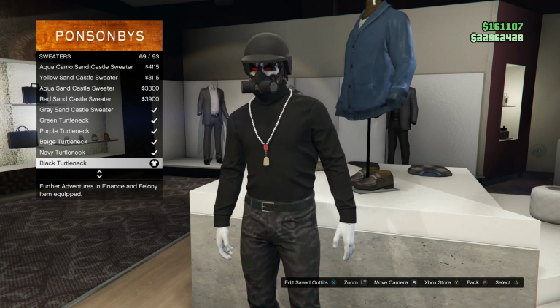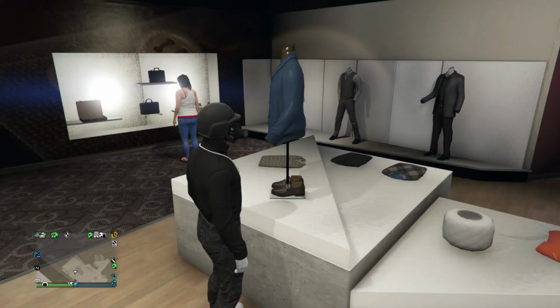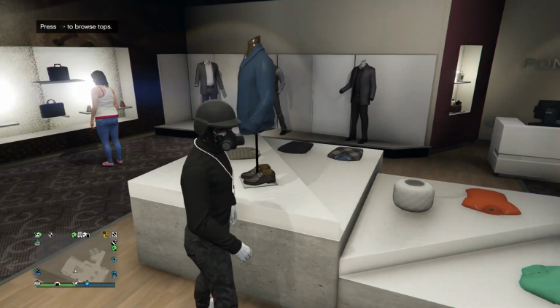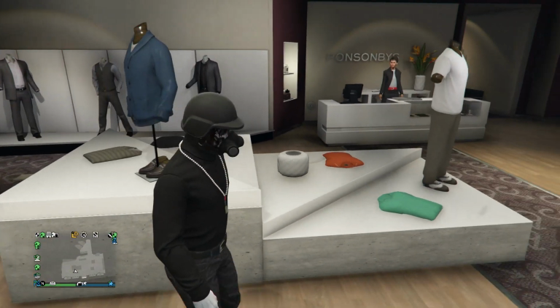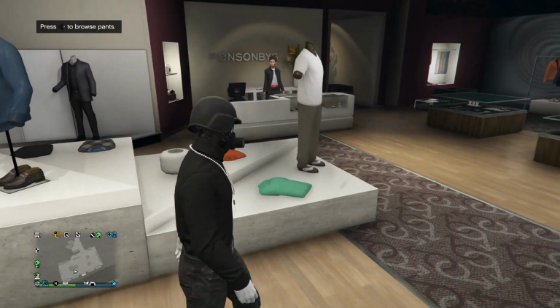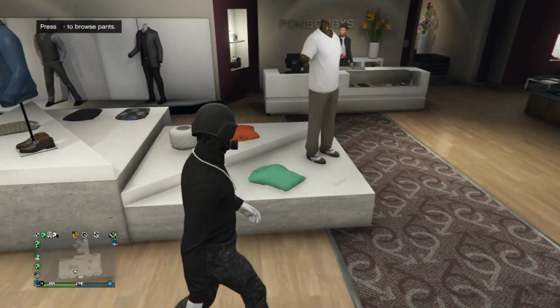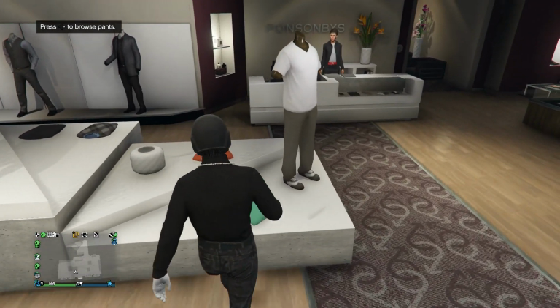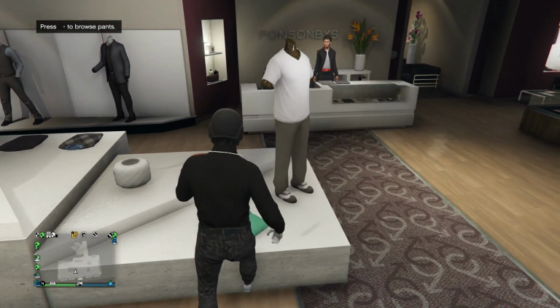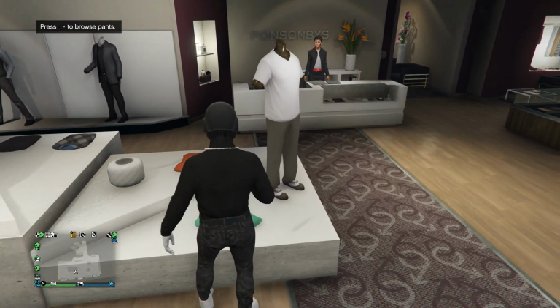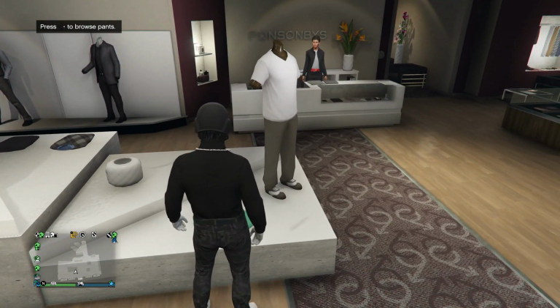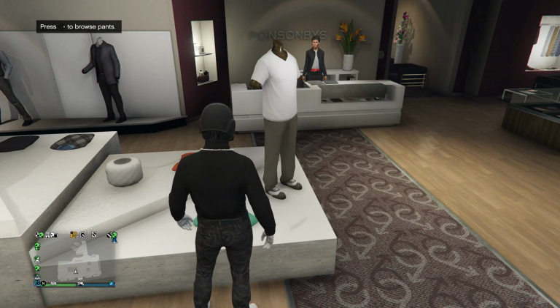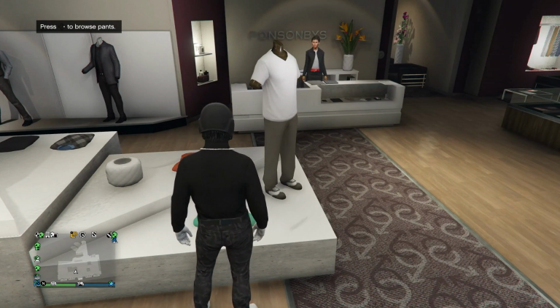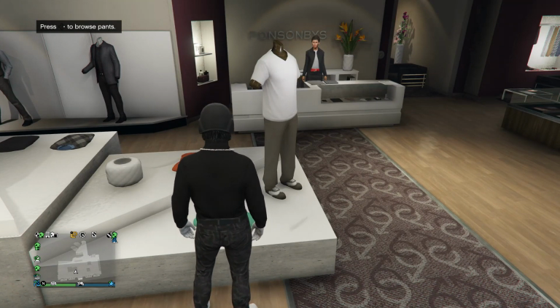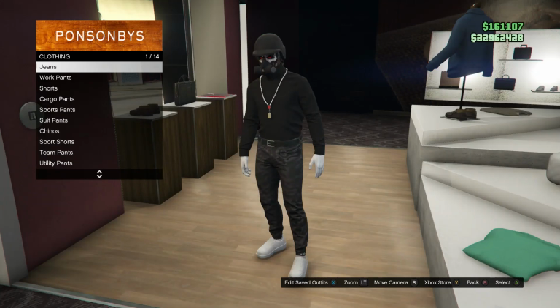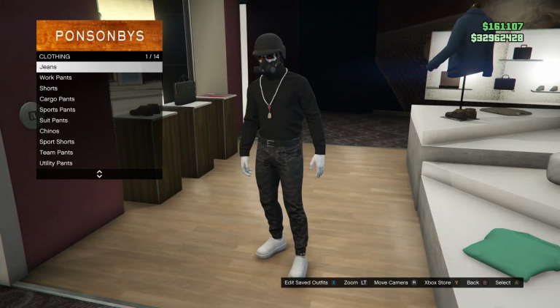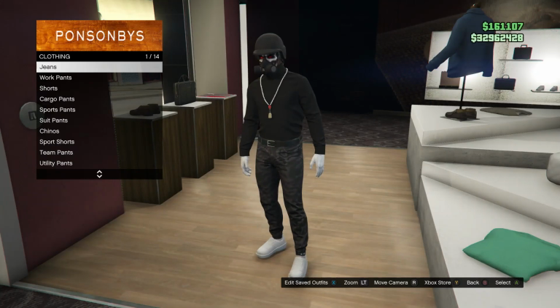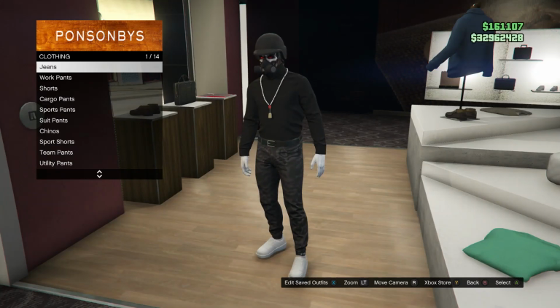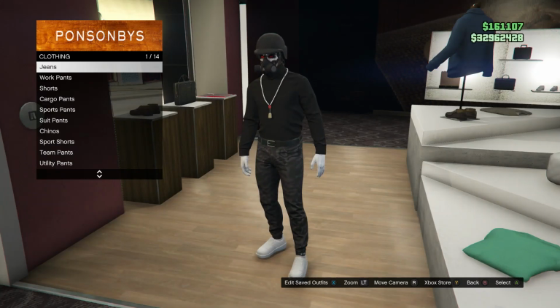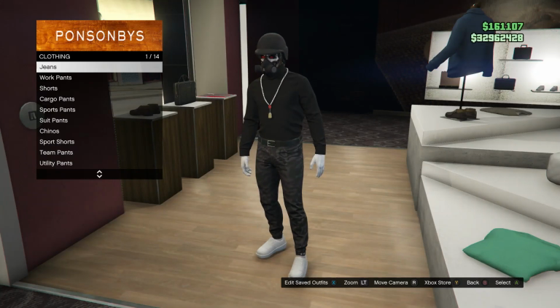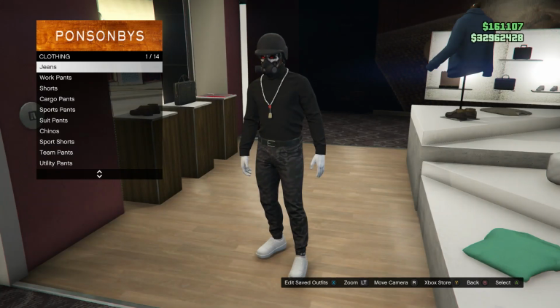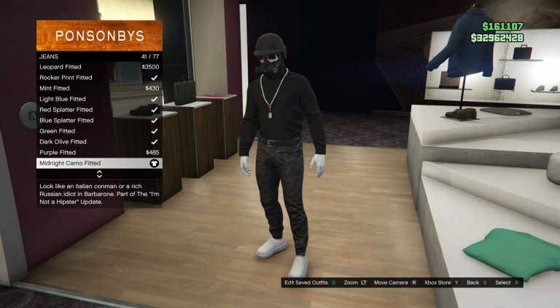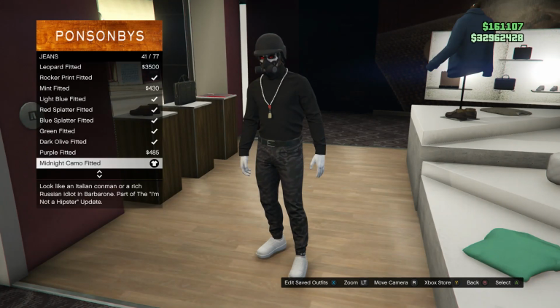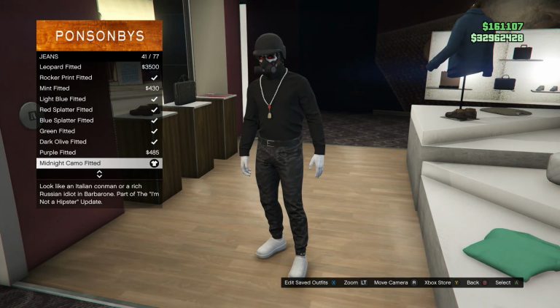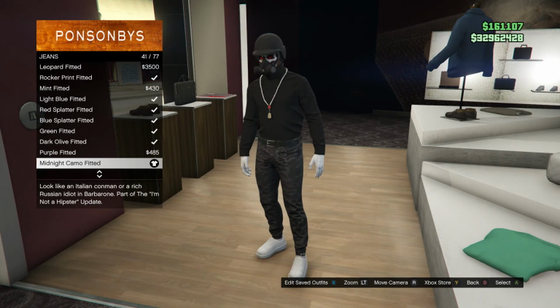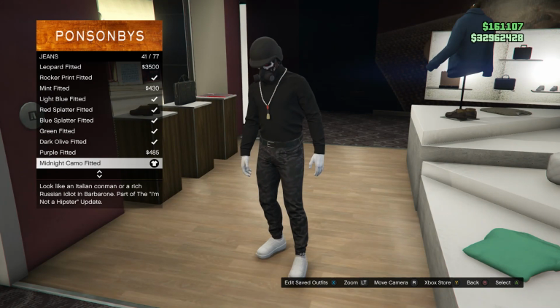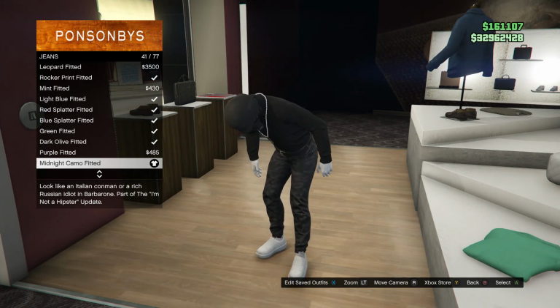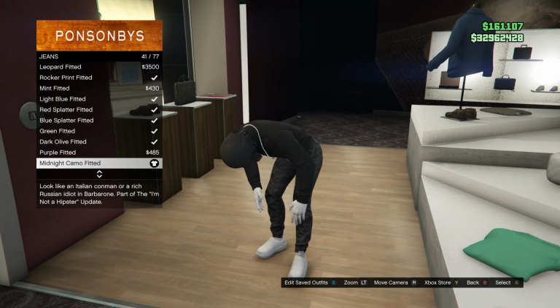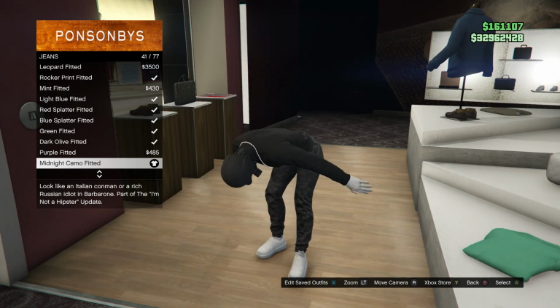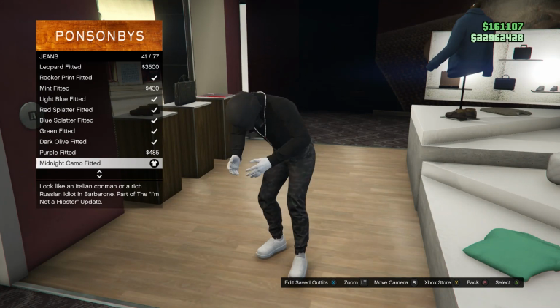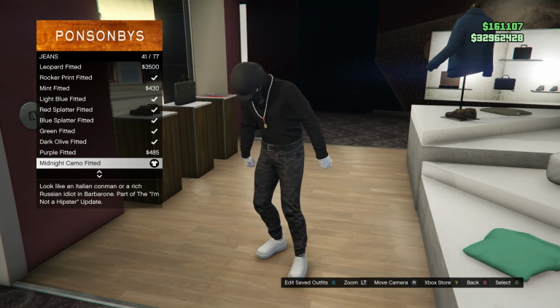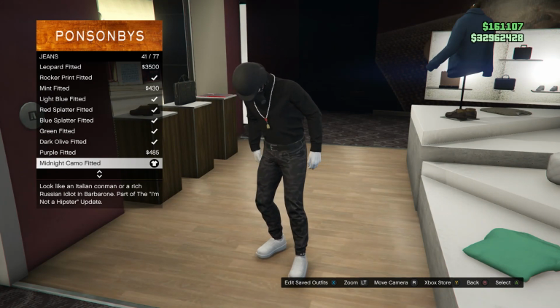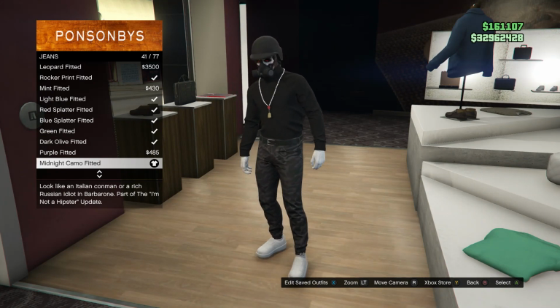After you have that top, back out and head over to your pants. Once you get to pants, click on jeans which is on slot 1, and you're going to be buying the midnight camo fitted which is on slot 41.